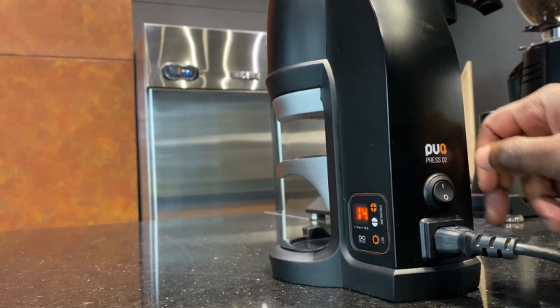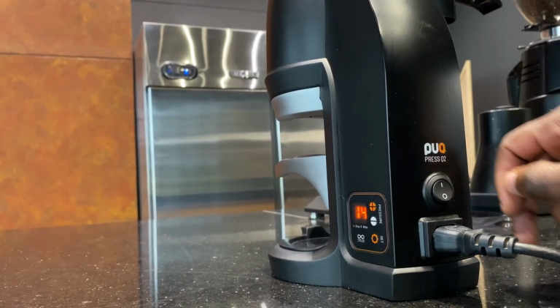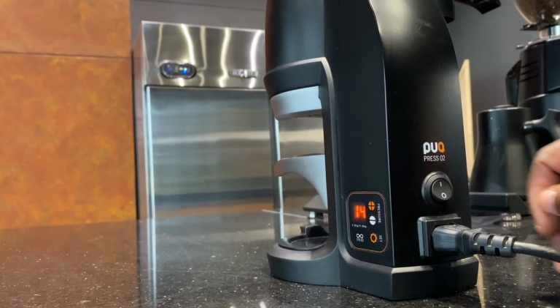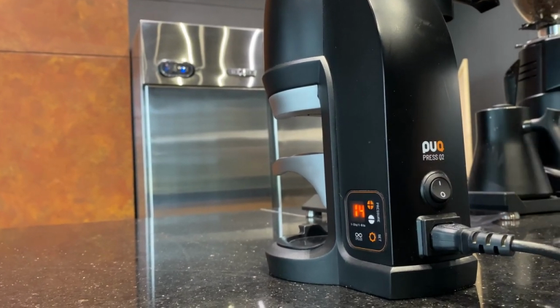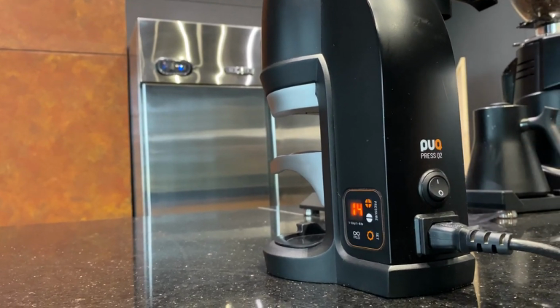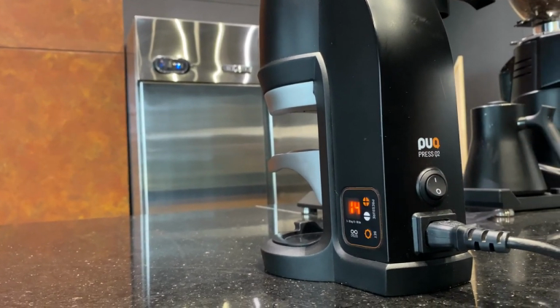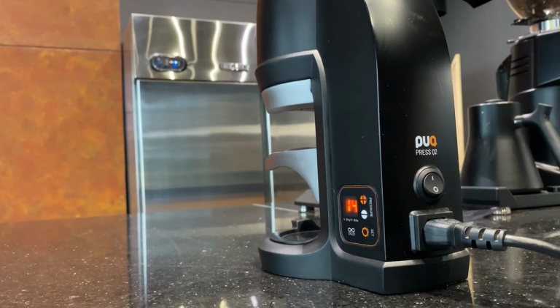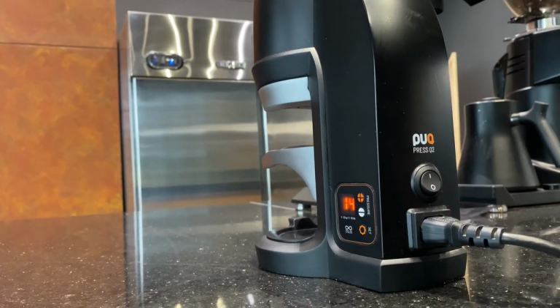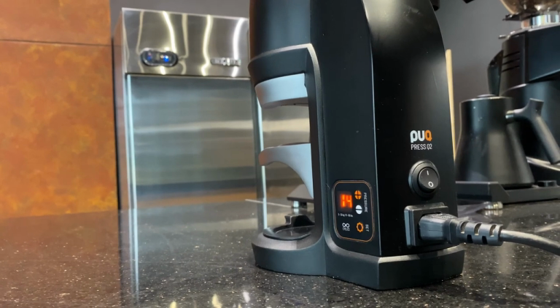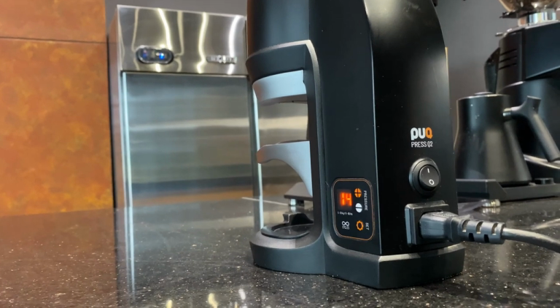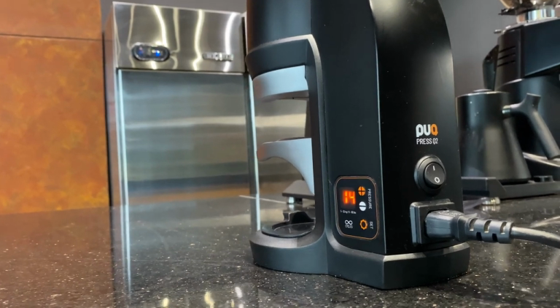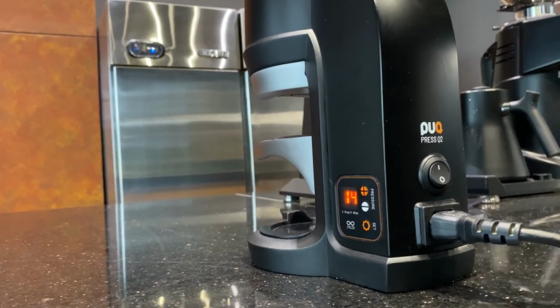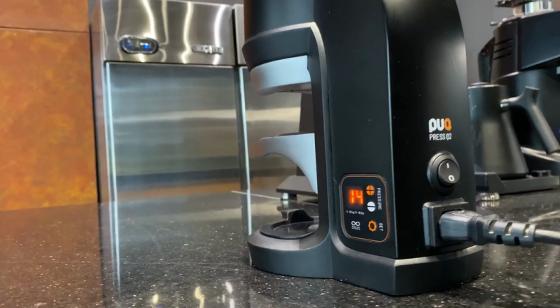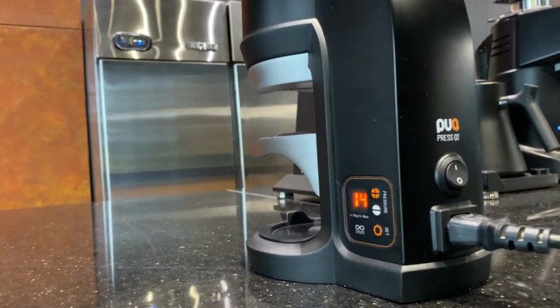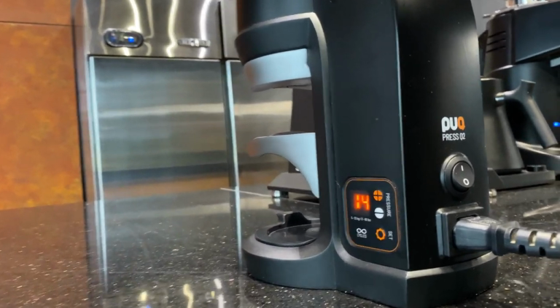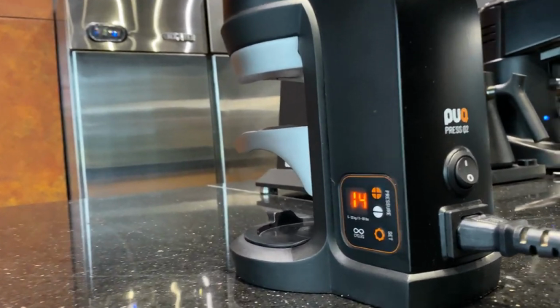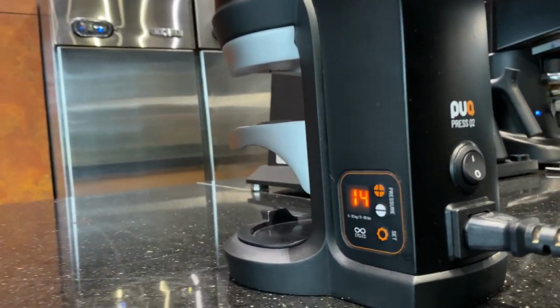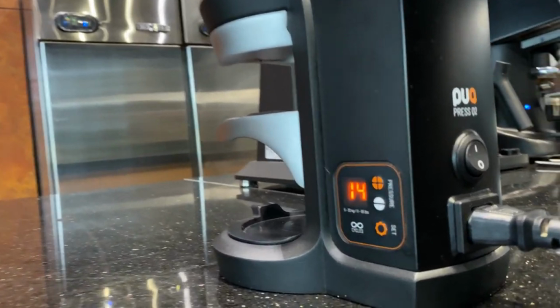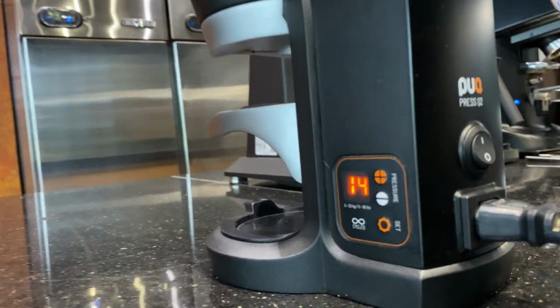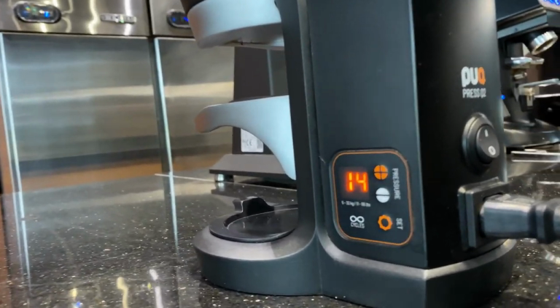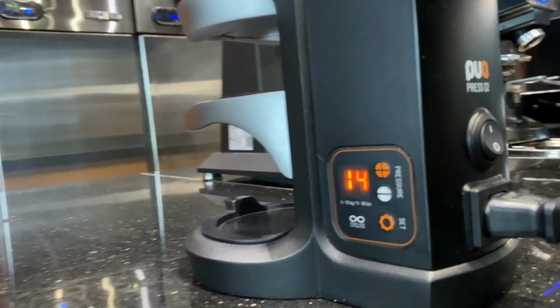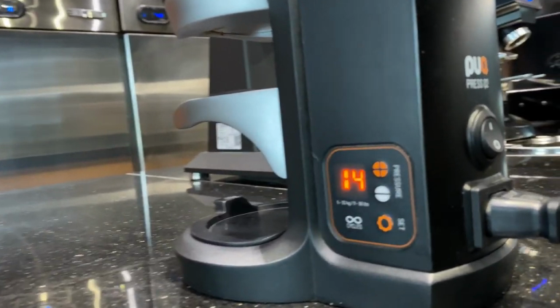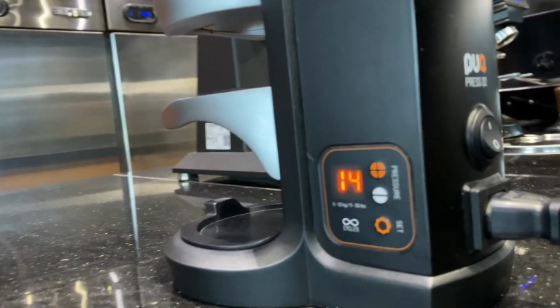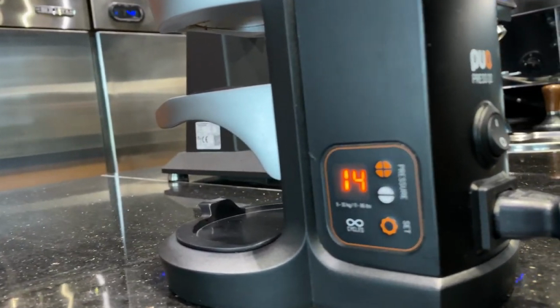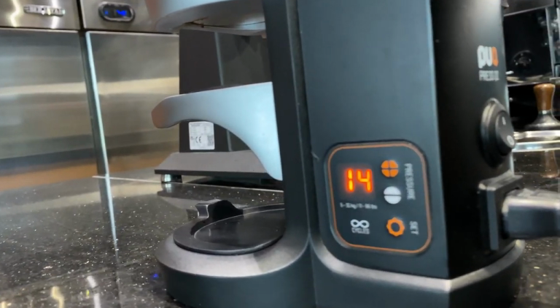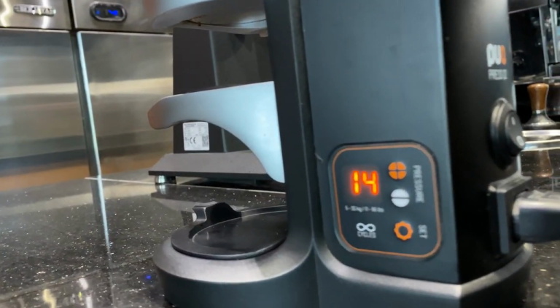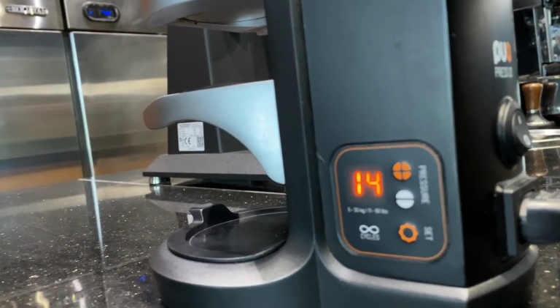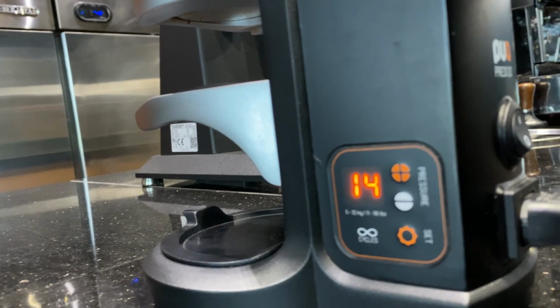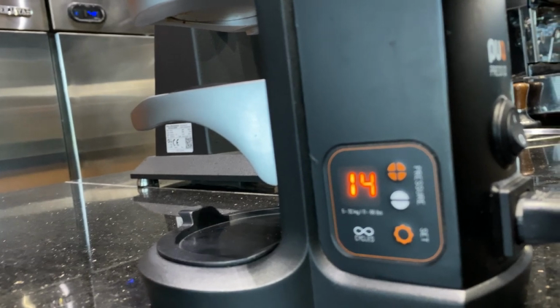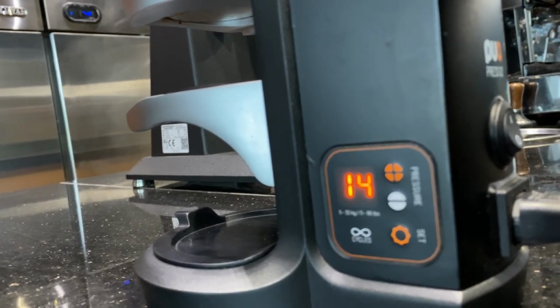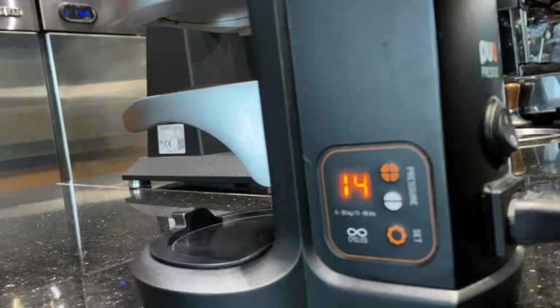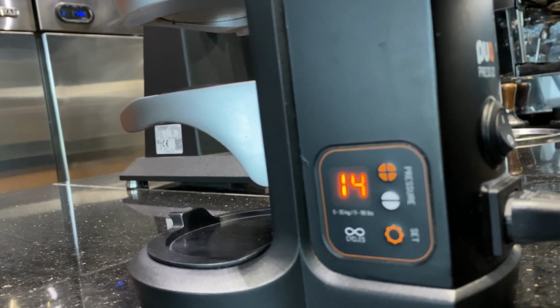After switching on the pack press, you will have a display which will show you the amount of pressure that it's using at that time to tamp your coffee.